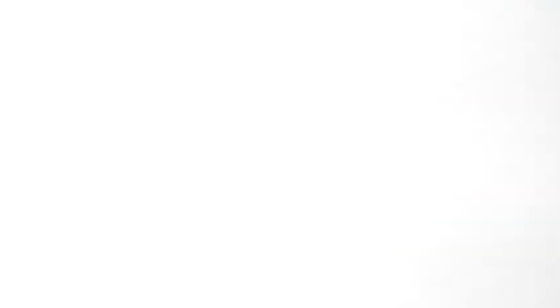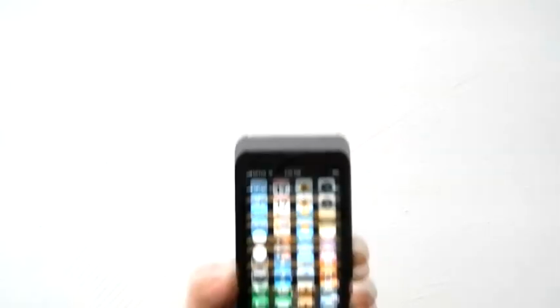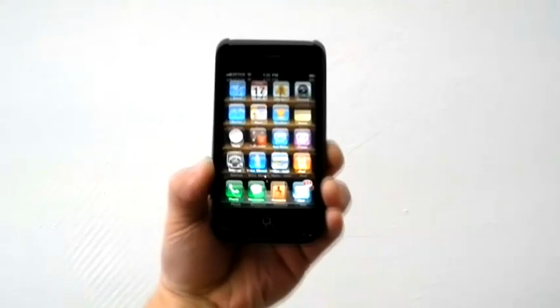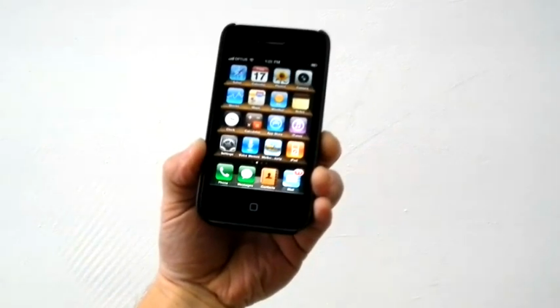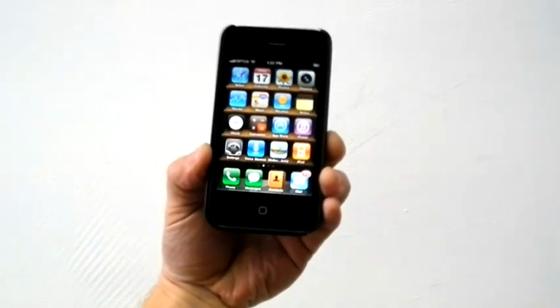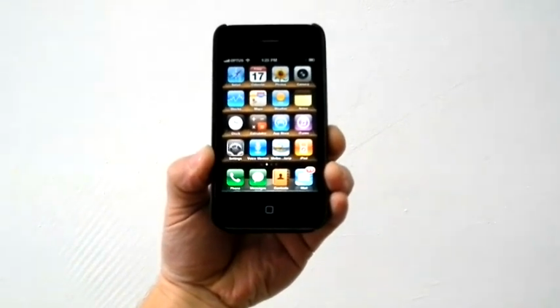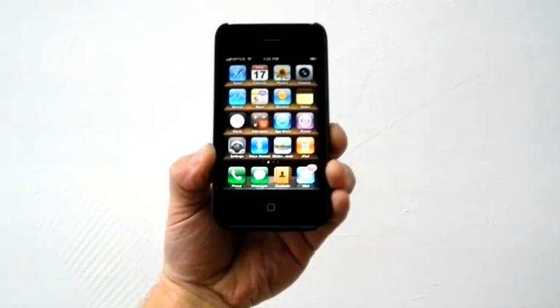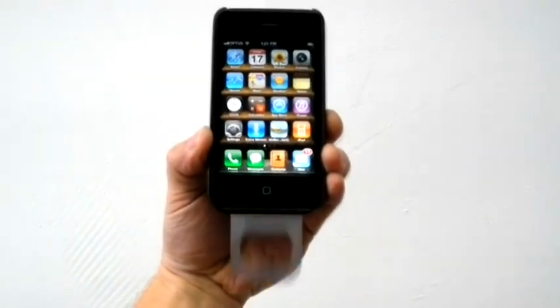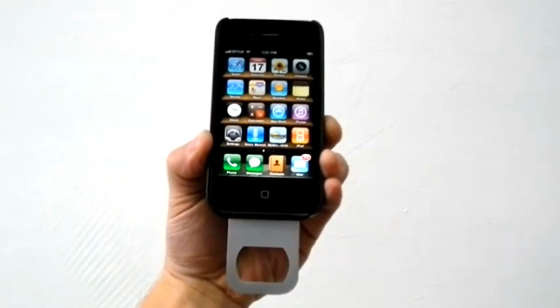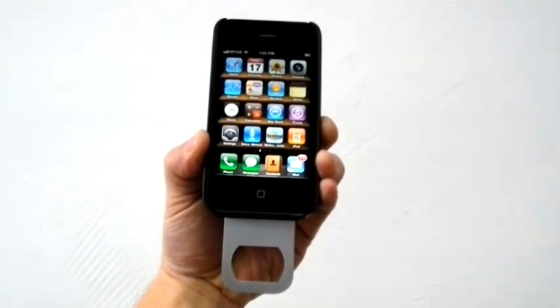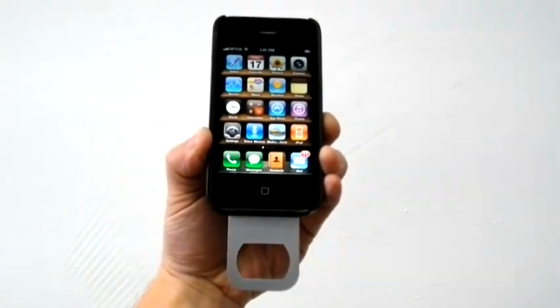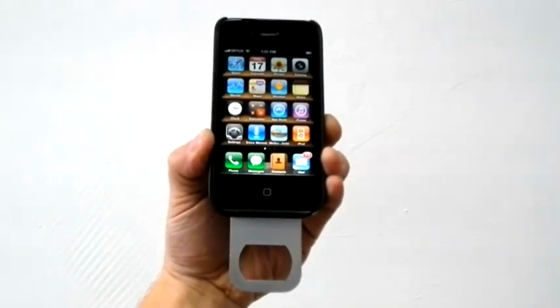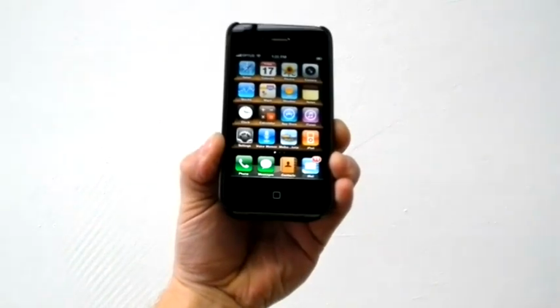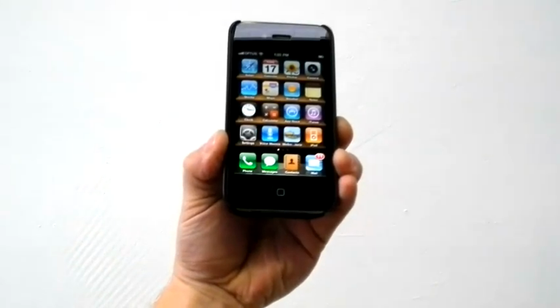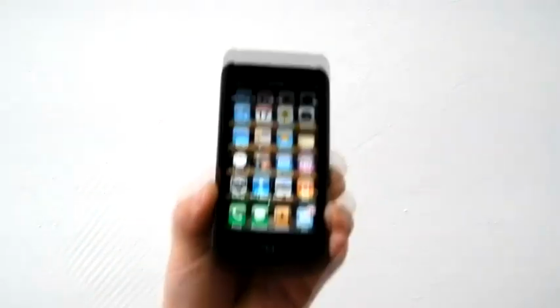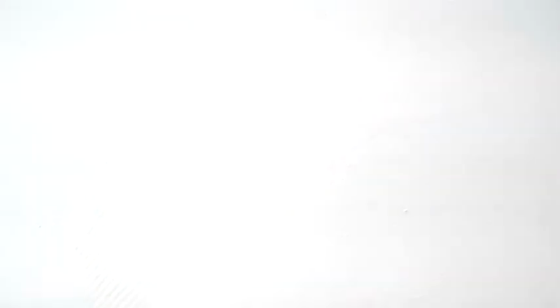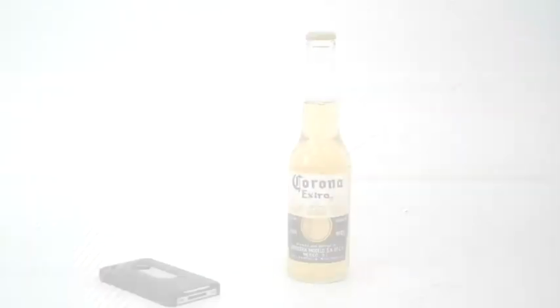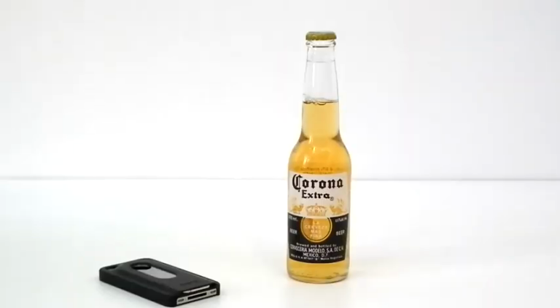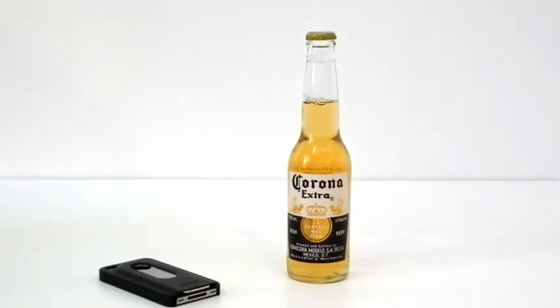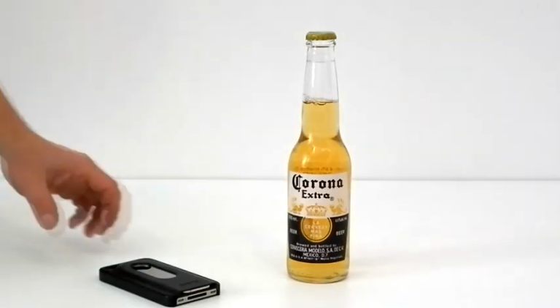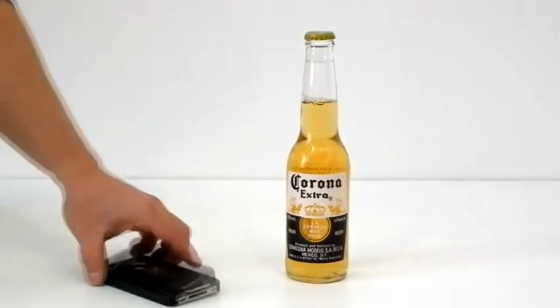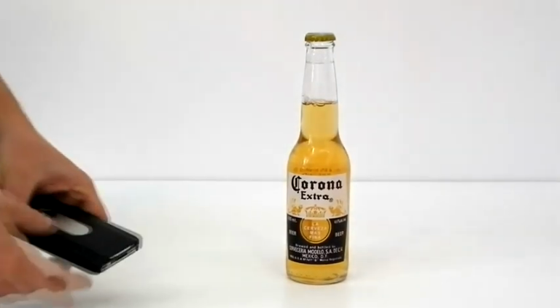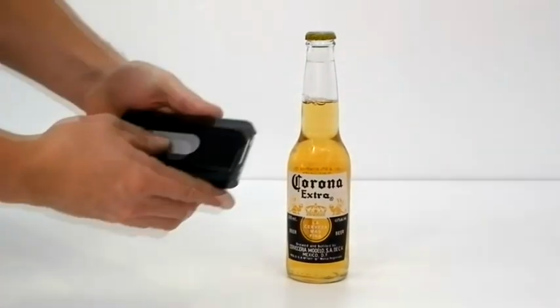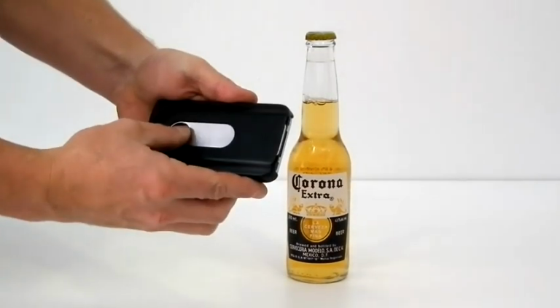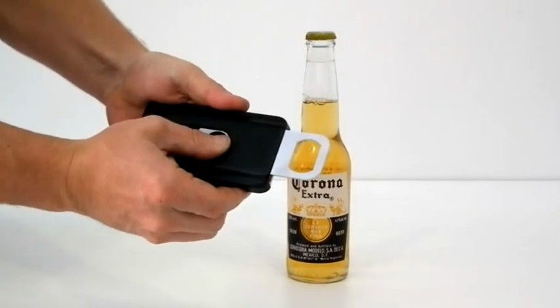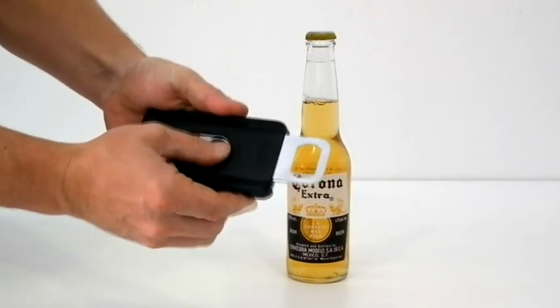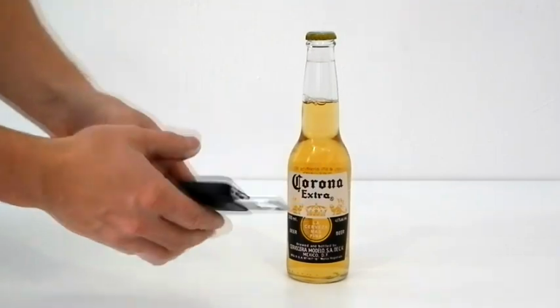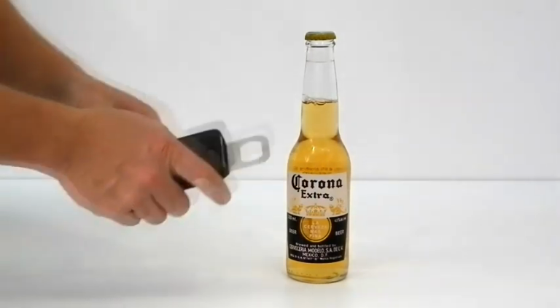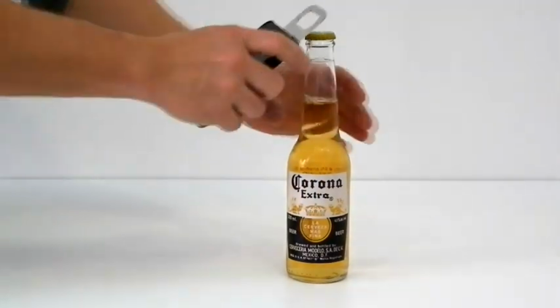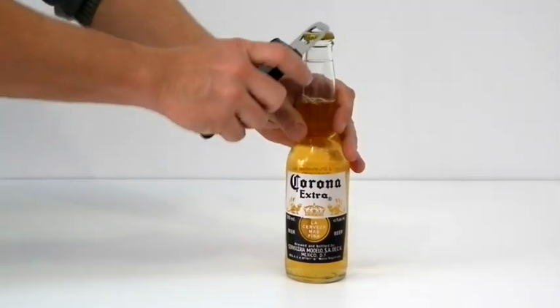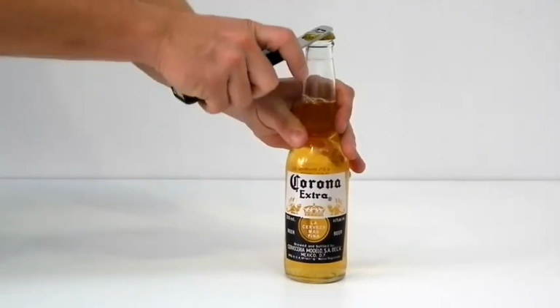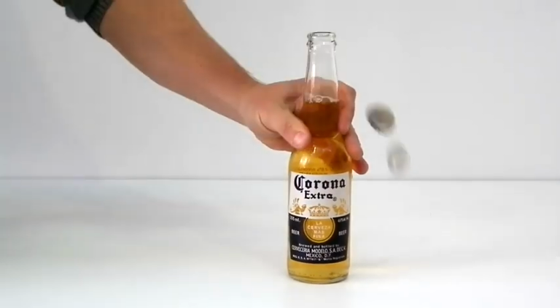If you don't have an iPhone, then you don't have an opener attached to your iPhone. And if you don't have an opener, then you can't open beers with your iPhone.